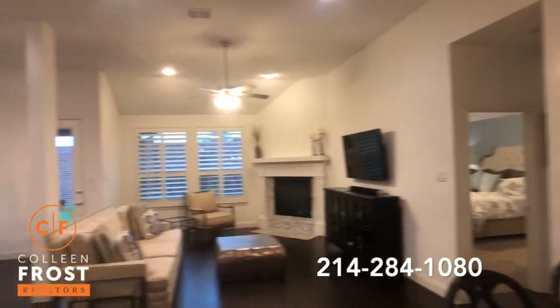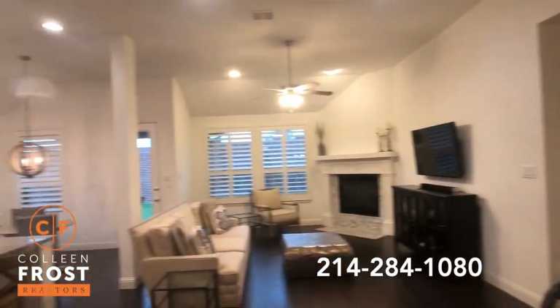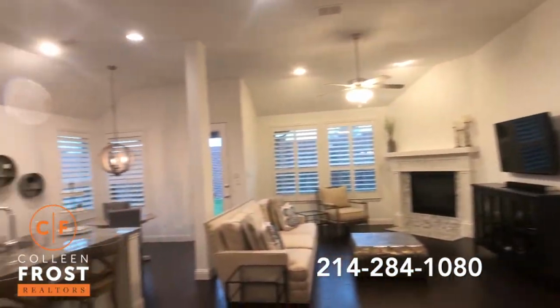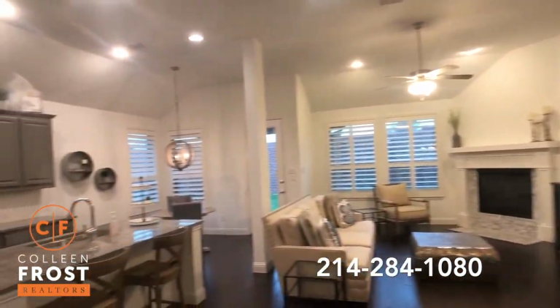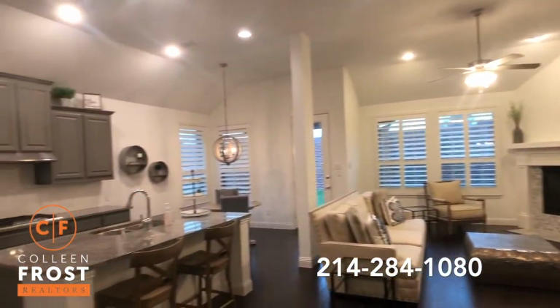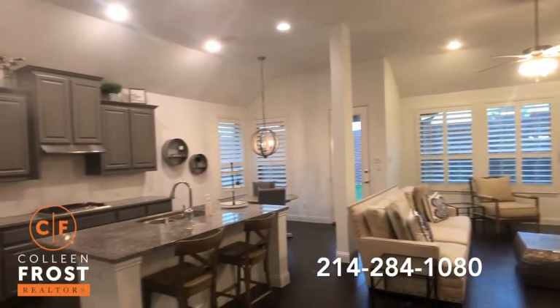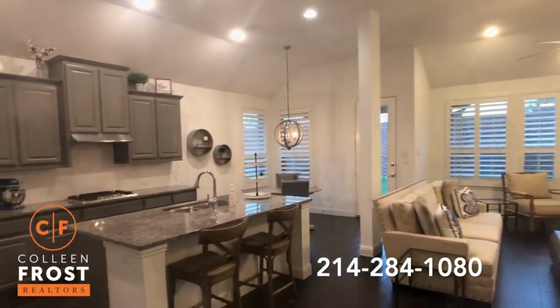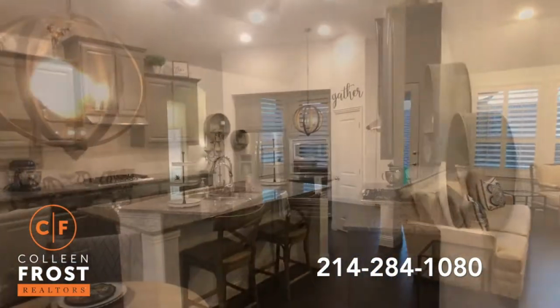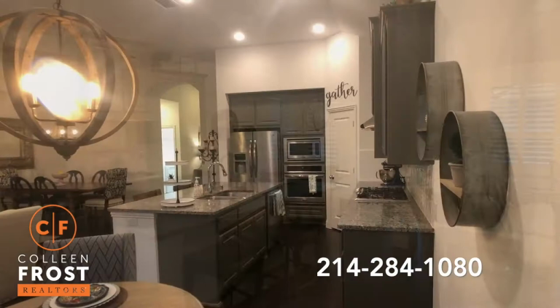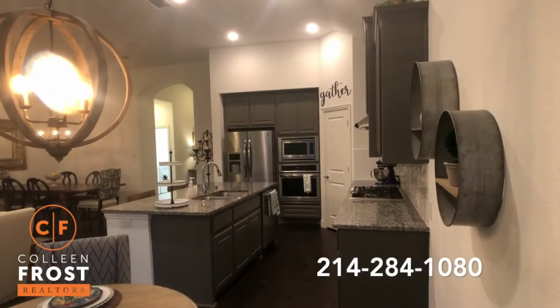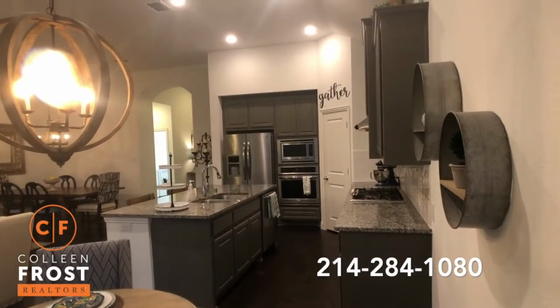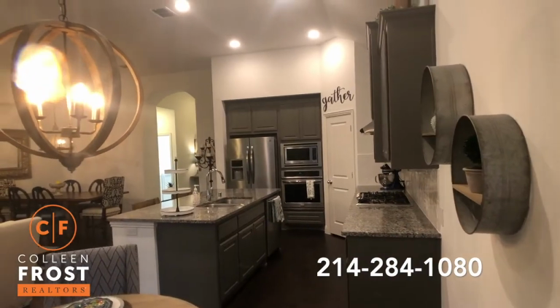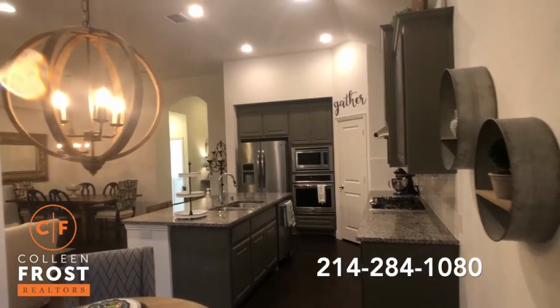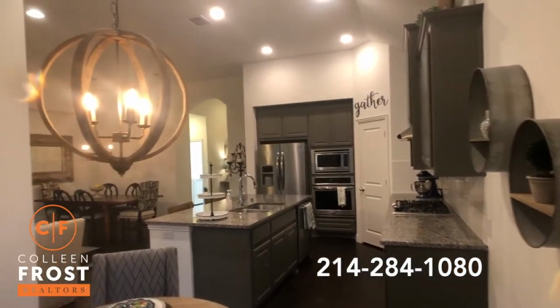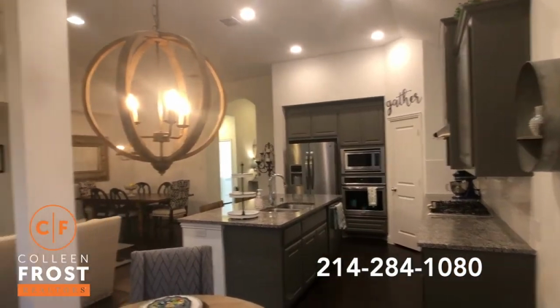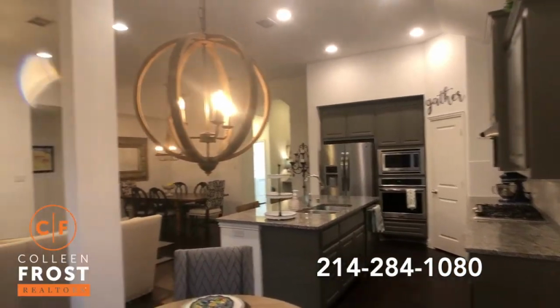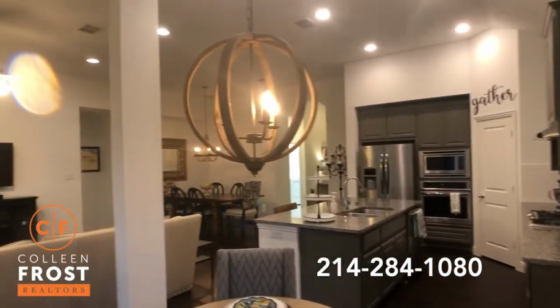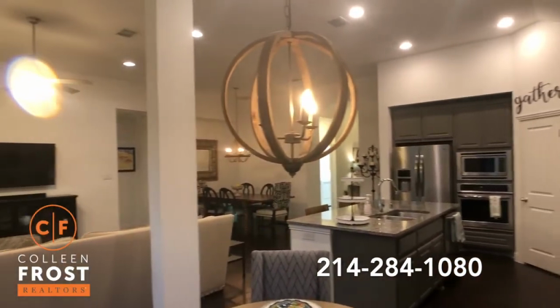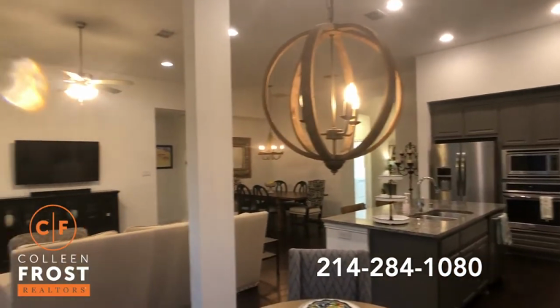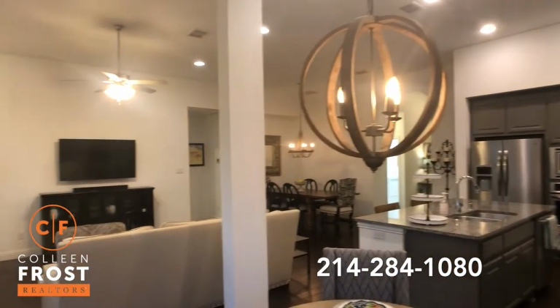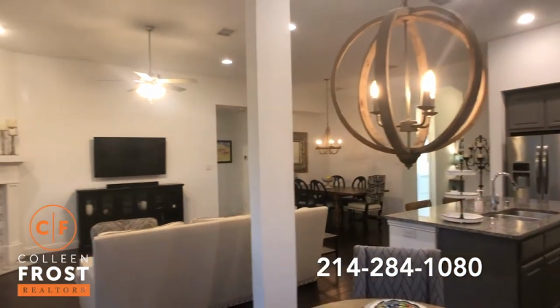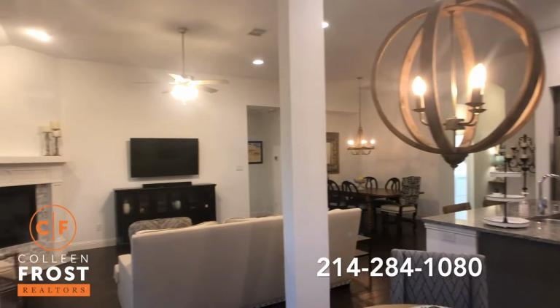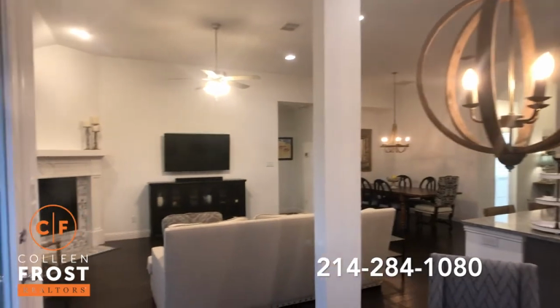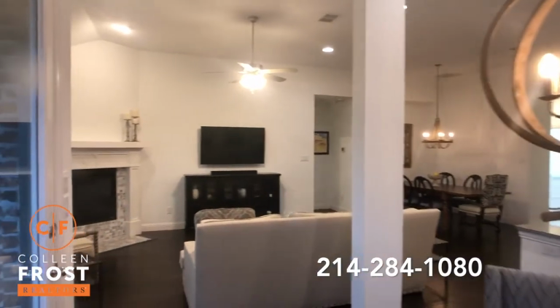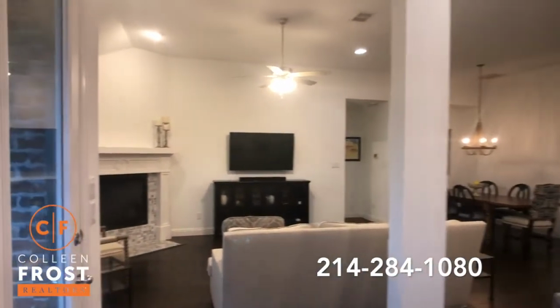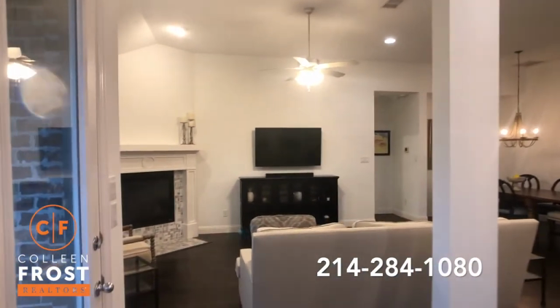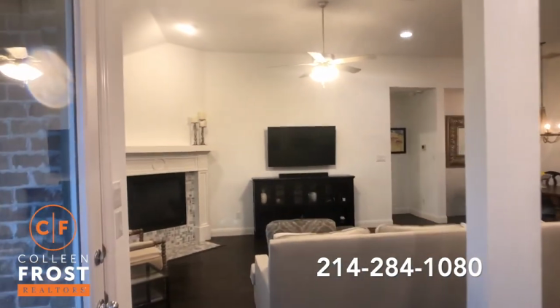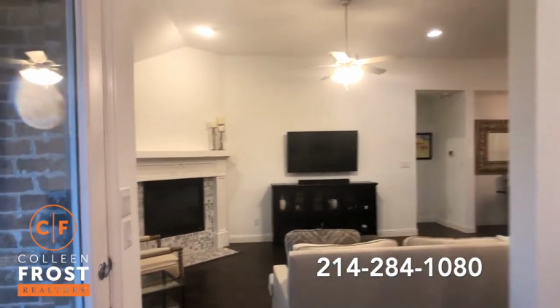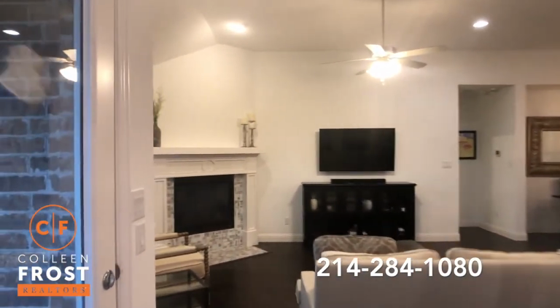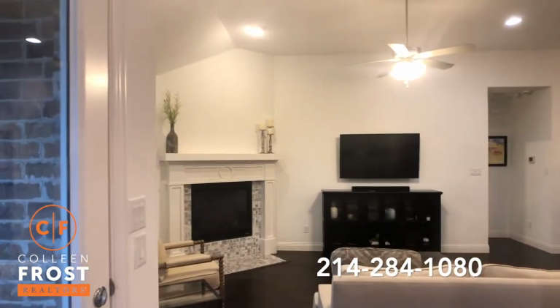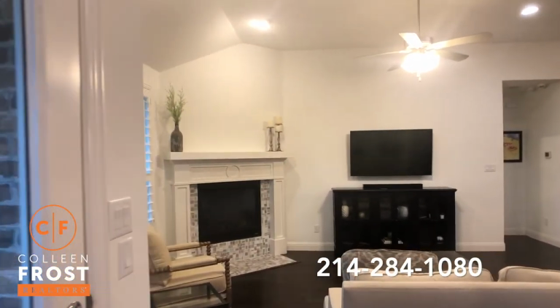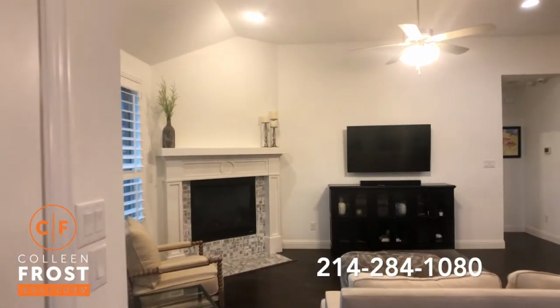Now we're going to pan from the kitchen nook across the kitchen, the dining room, and the family room. This house is ready to move in.